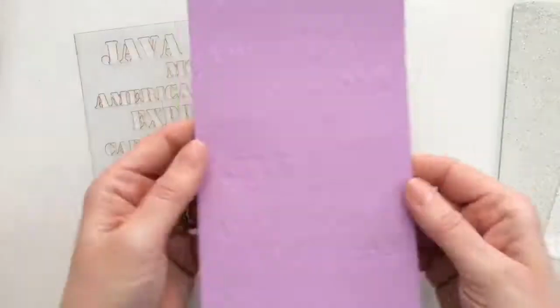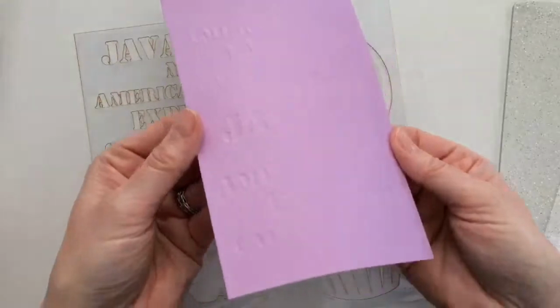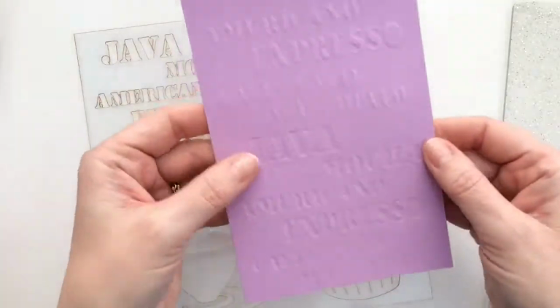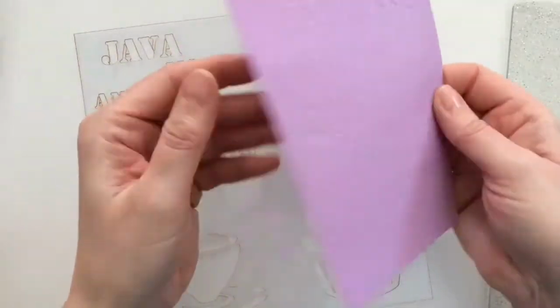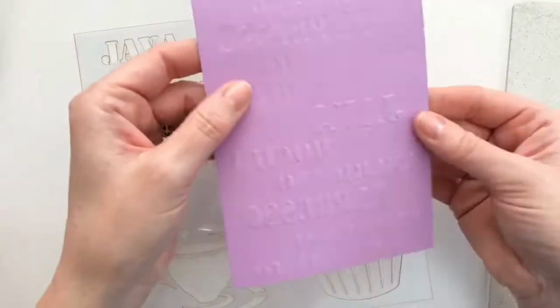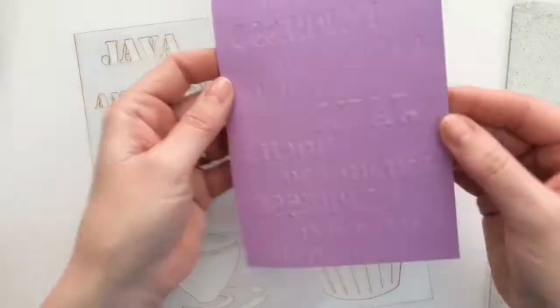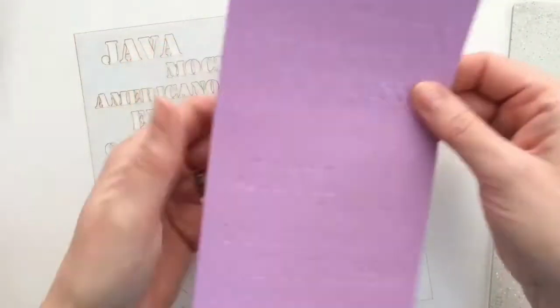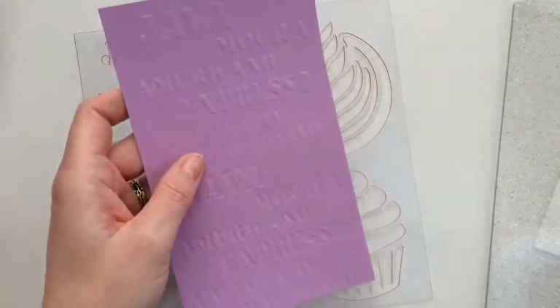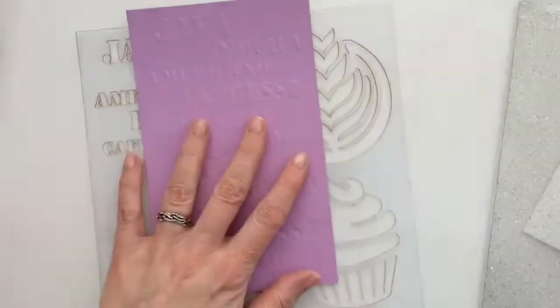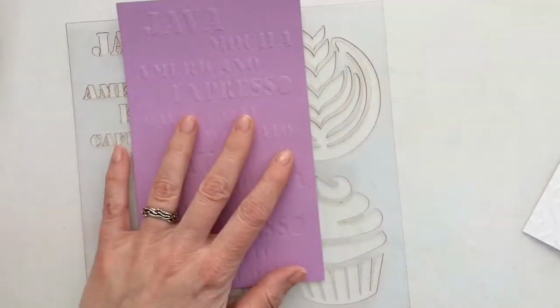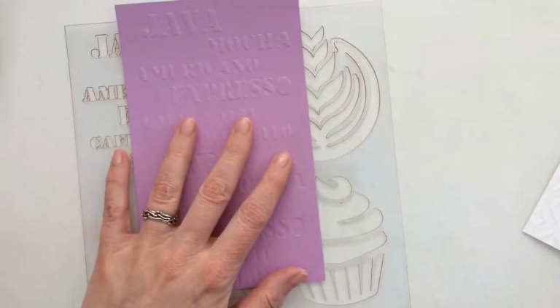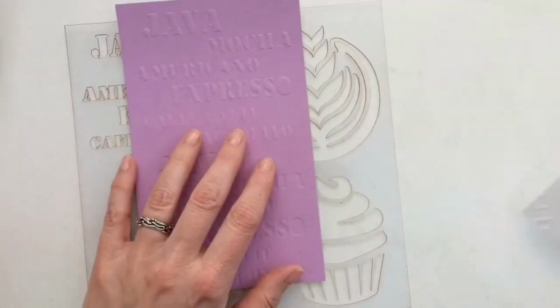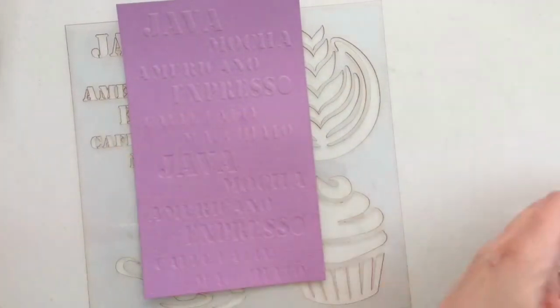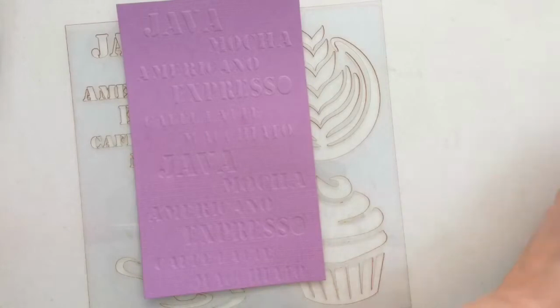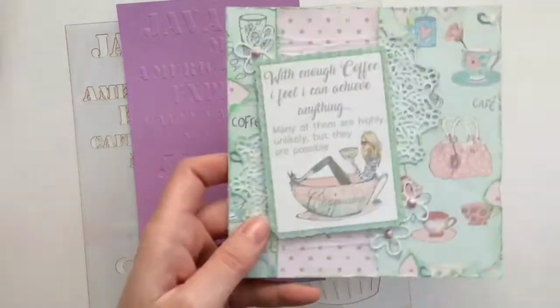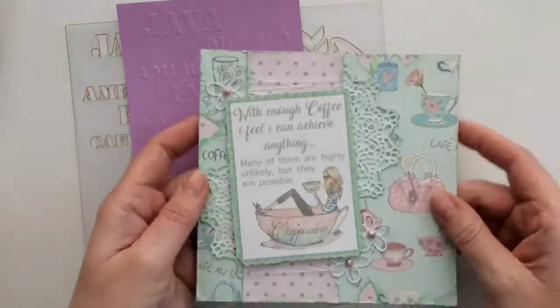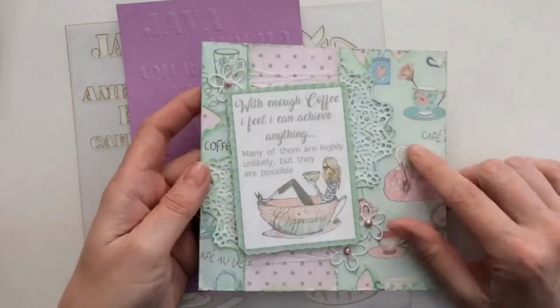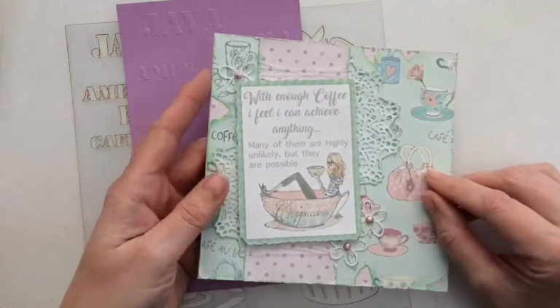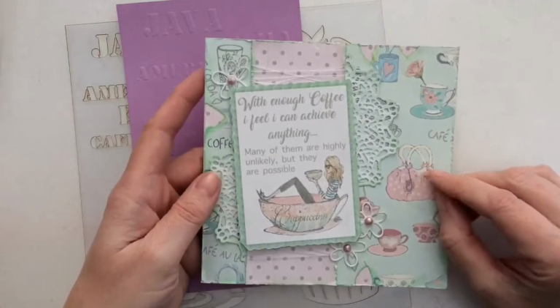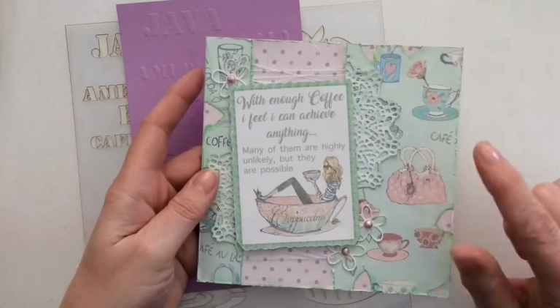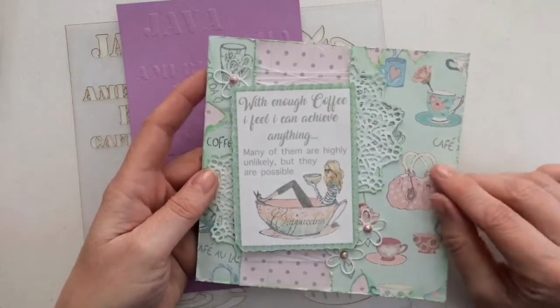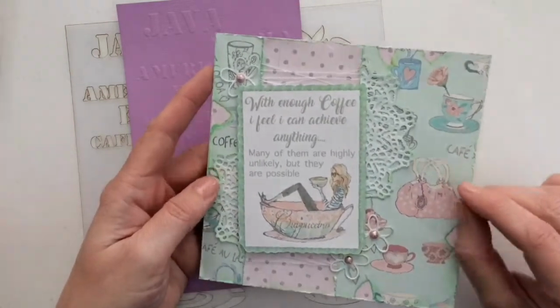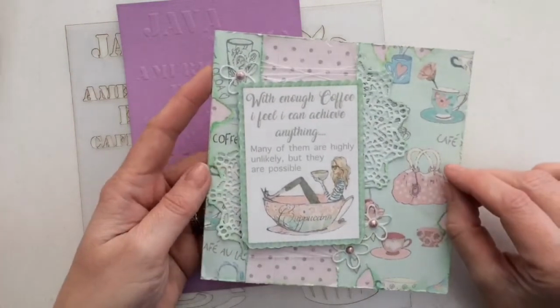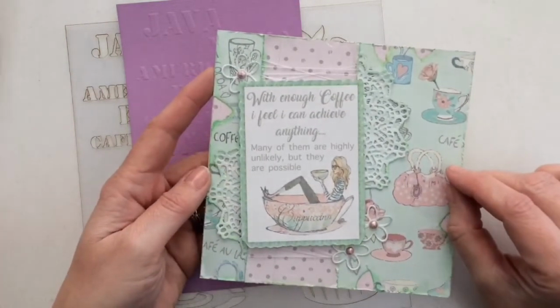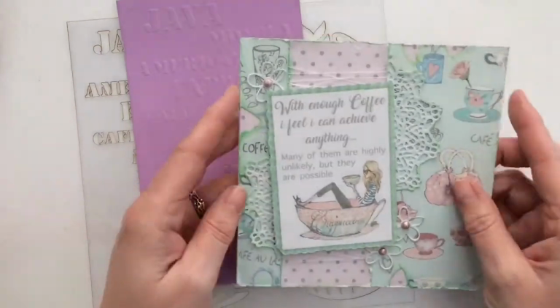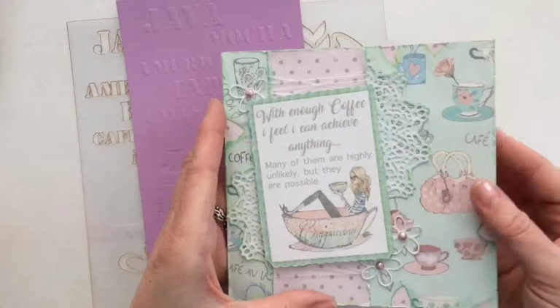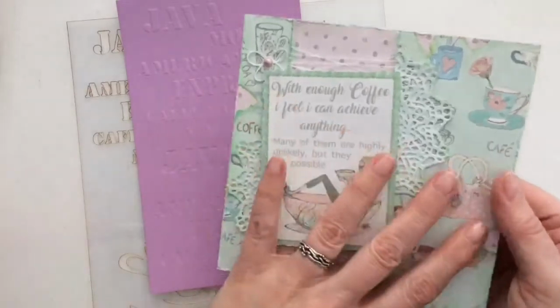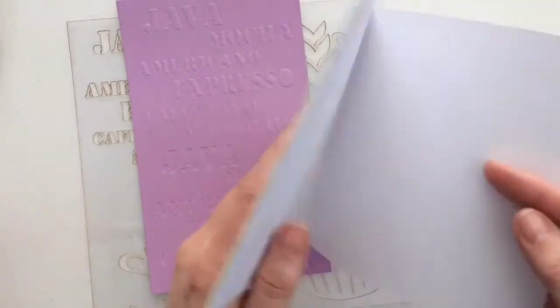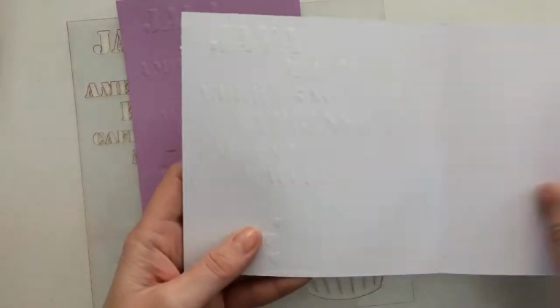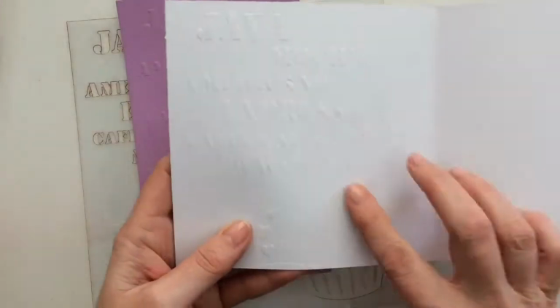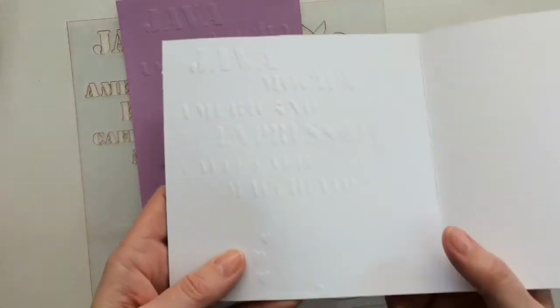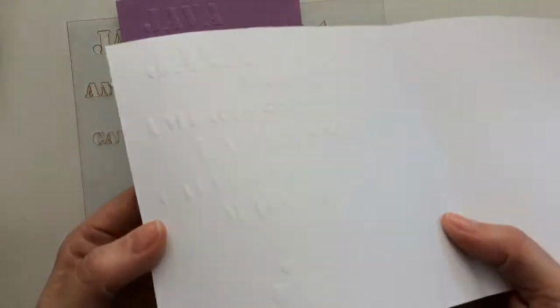You see how easy it is to get these lovely embossed impressions with a stencil. And here's how I use the stencil on a card. You know those people who love coffee — what do they always want? They want more coffee, so I have coffee words inside.